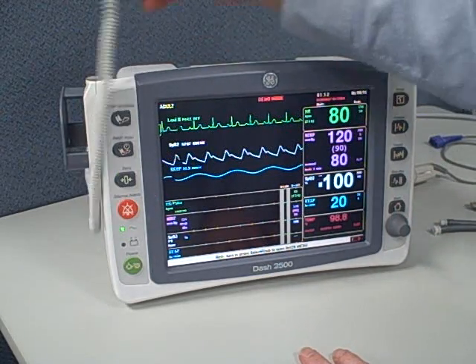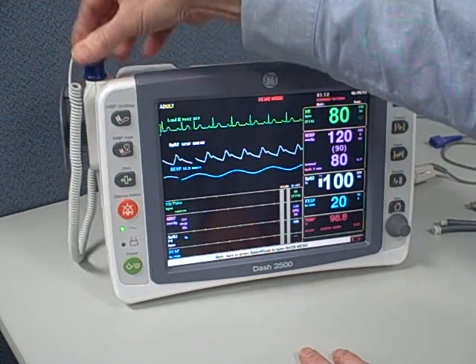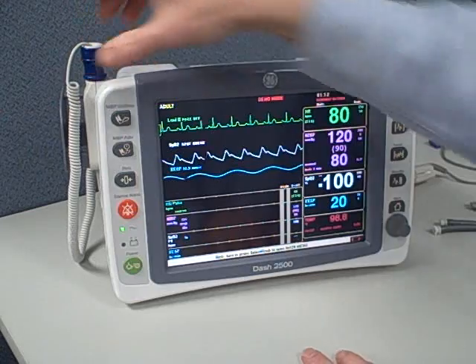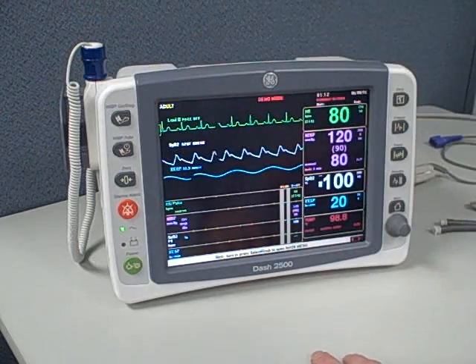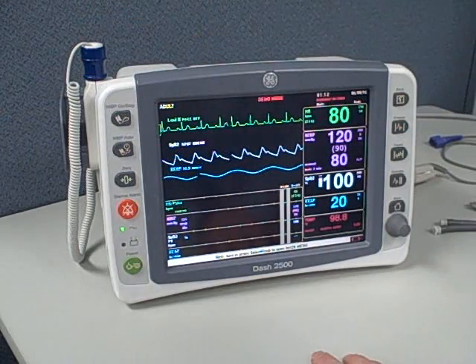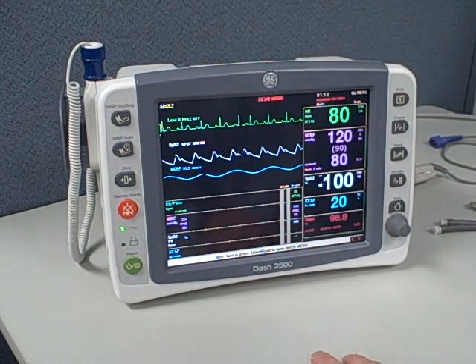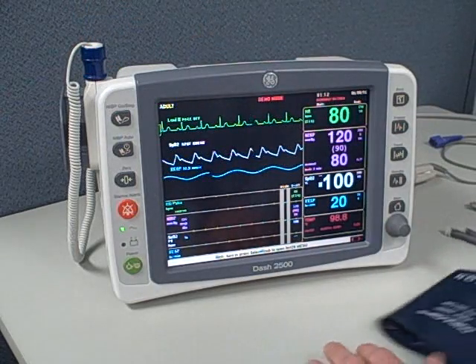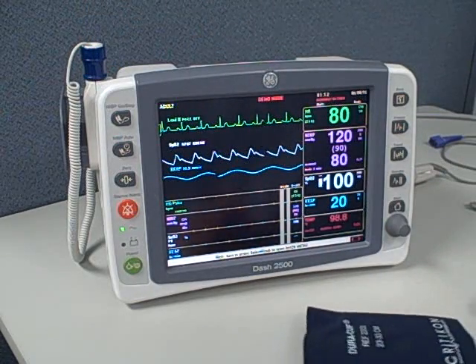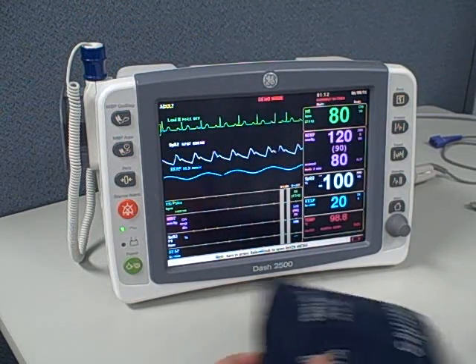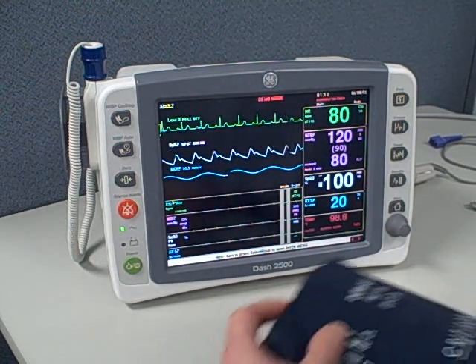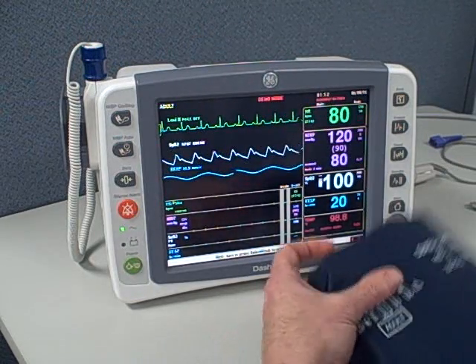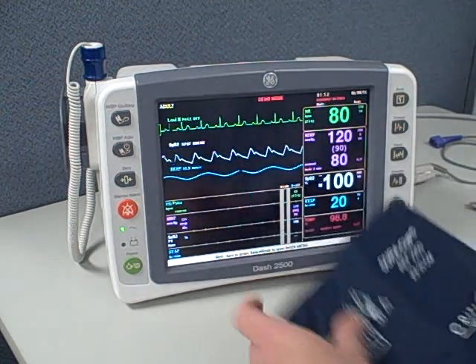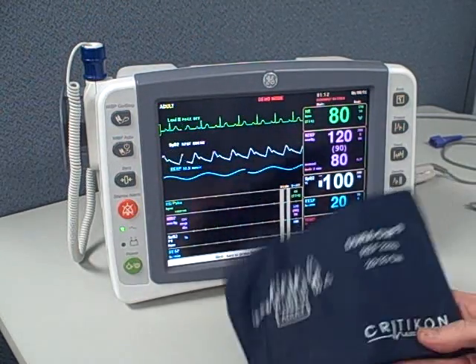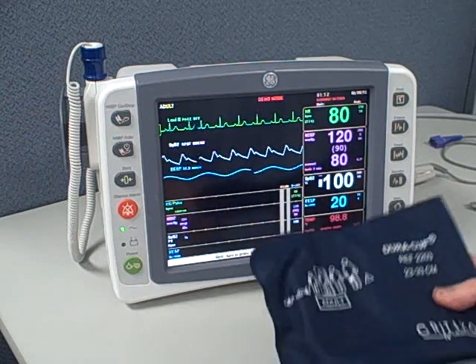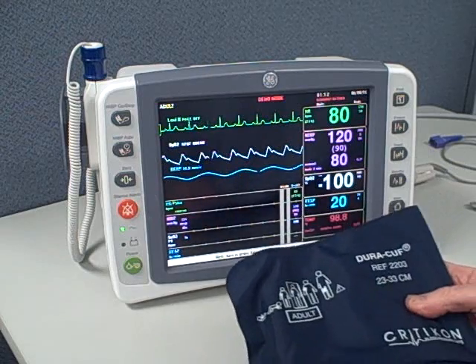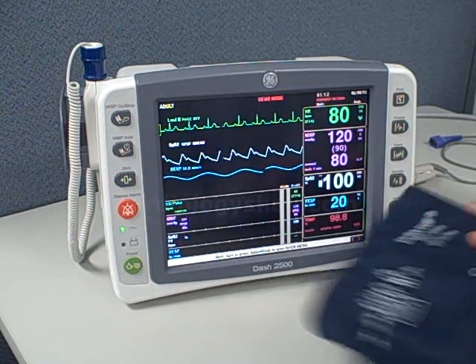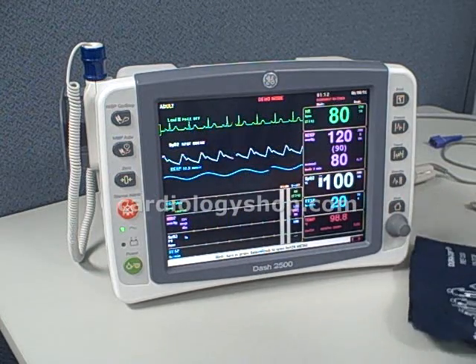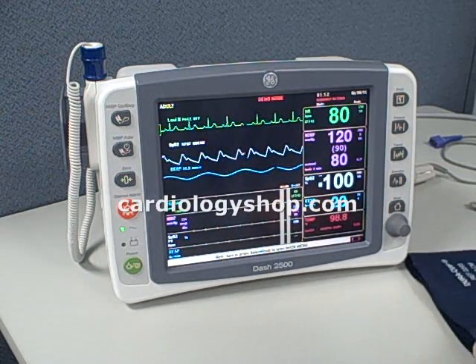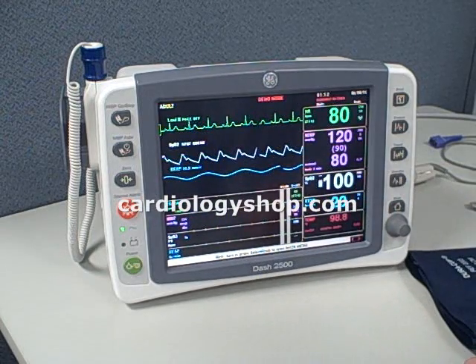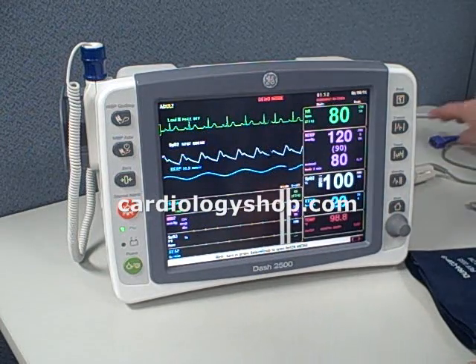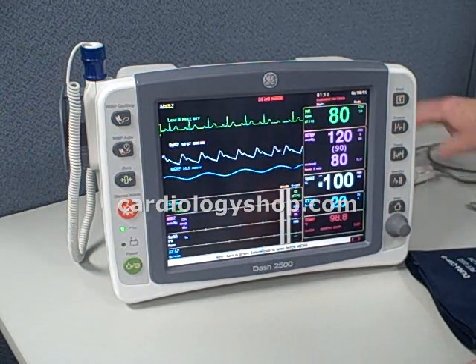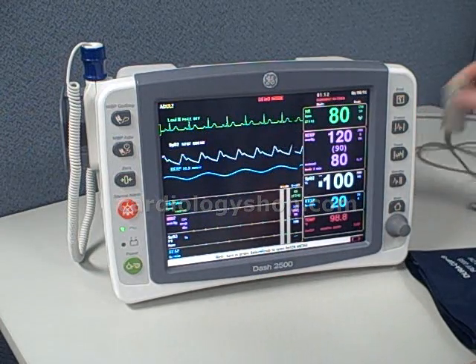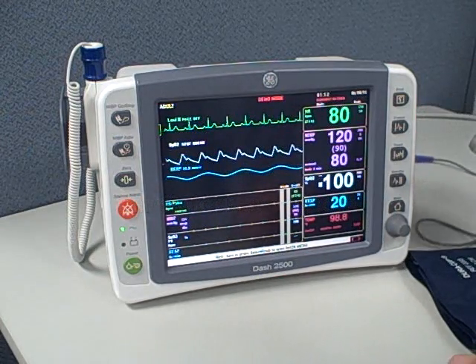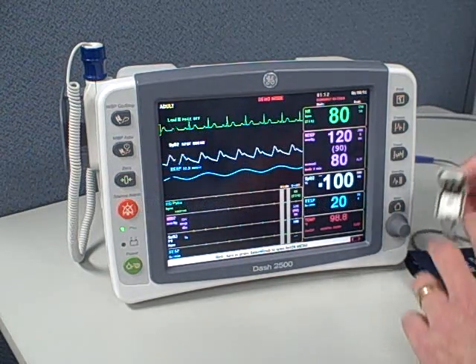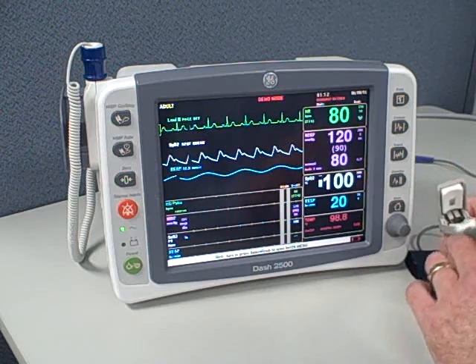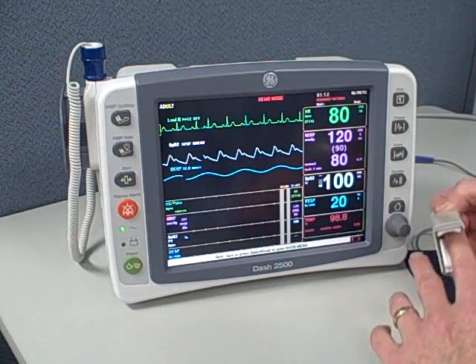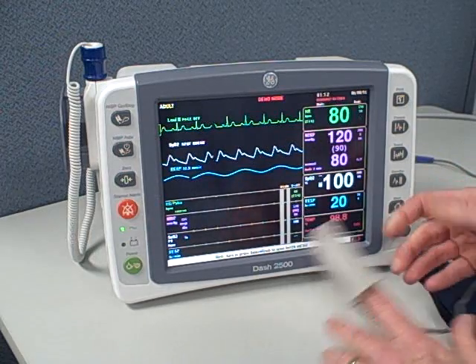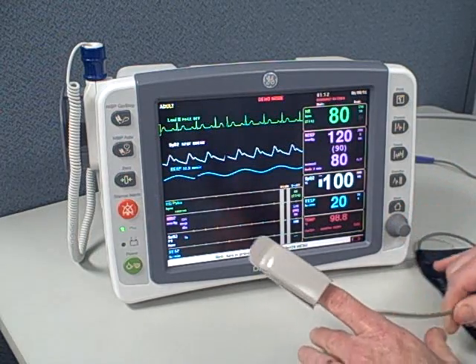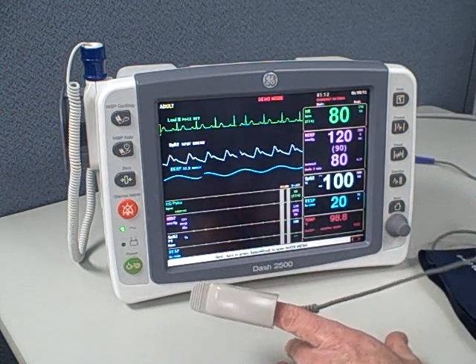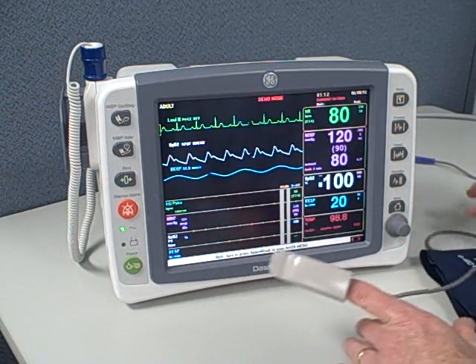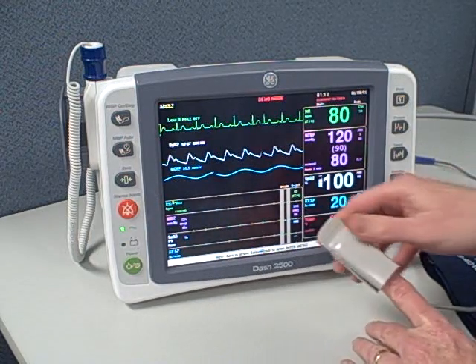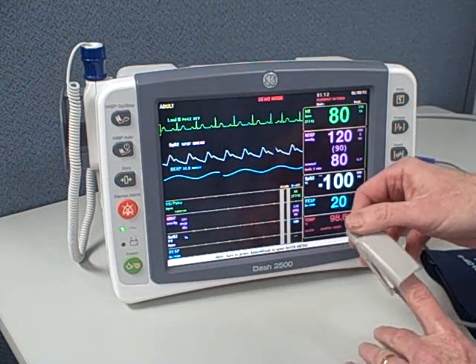An oral temperature probe, as opposed to skin probes. It uses the GE line of DuraCuff blood pressure cuffs. Also, the Nellcor pulse oximeter sensor is standard, with Masimo available as an option.